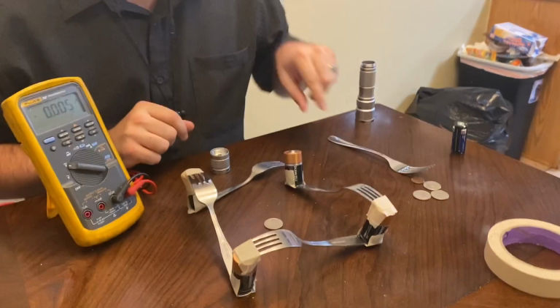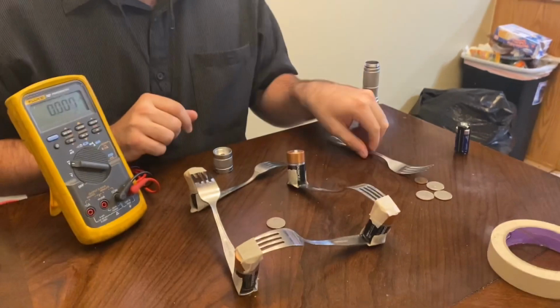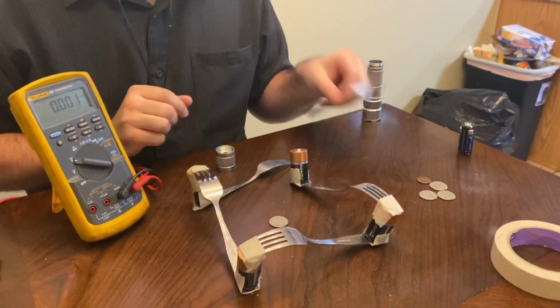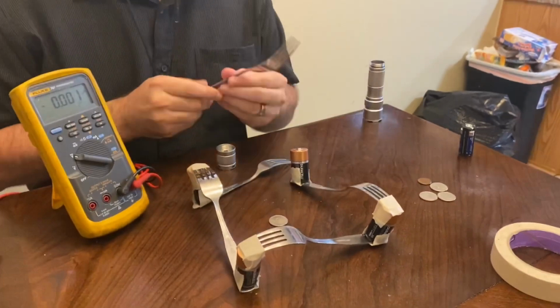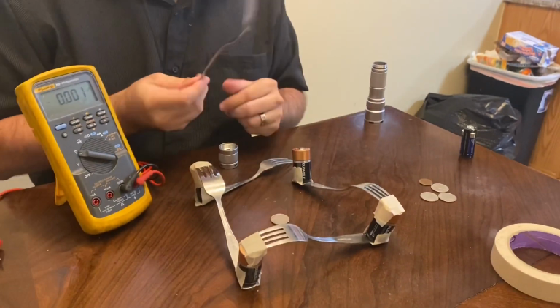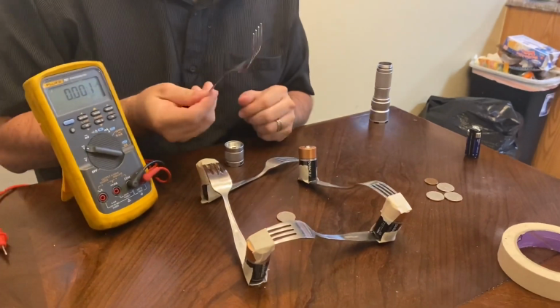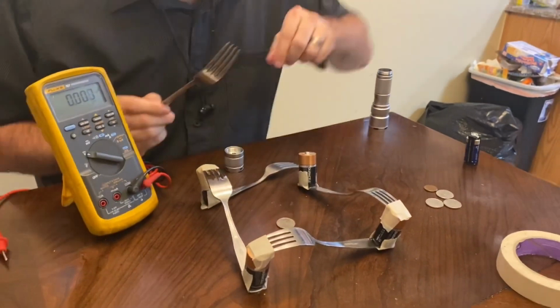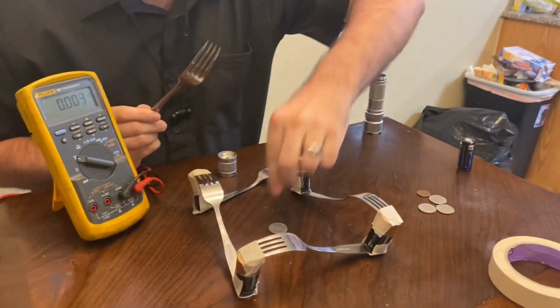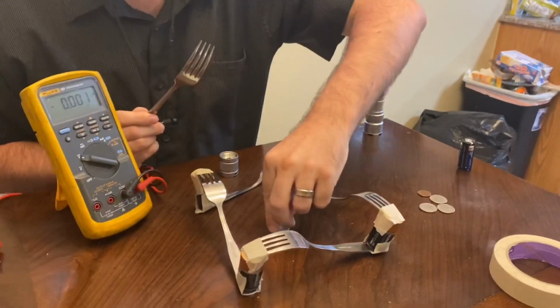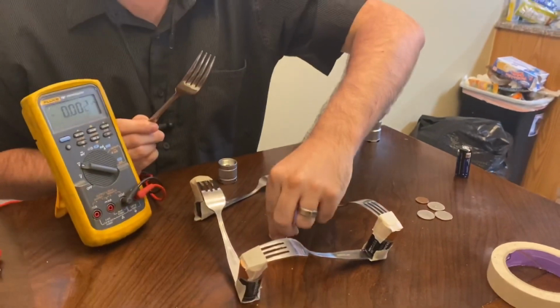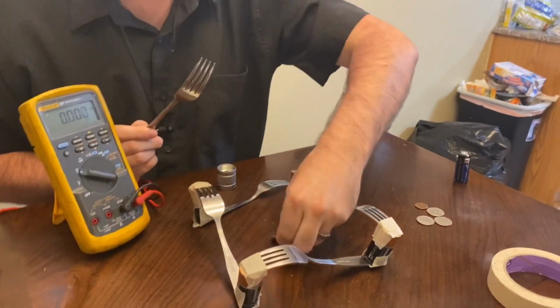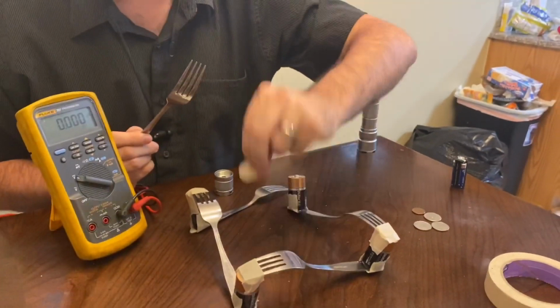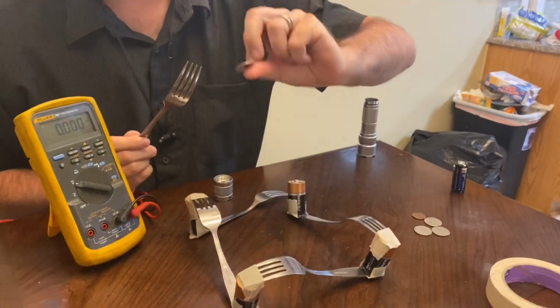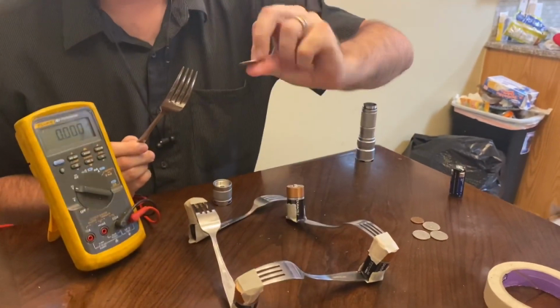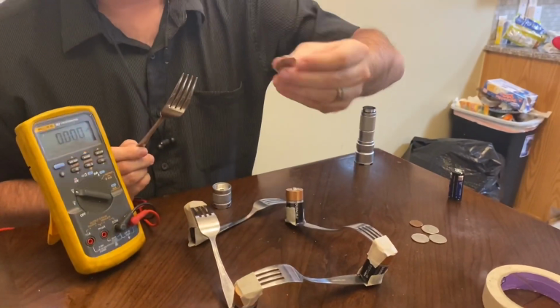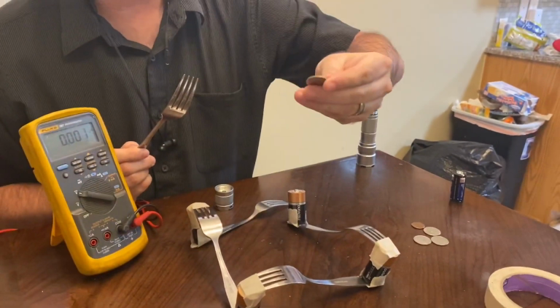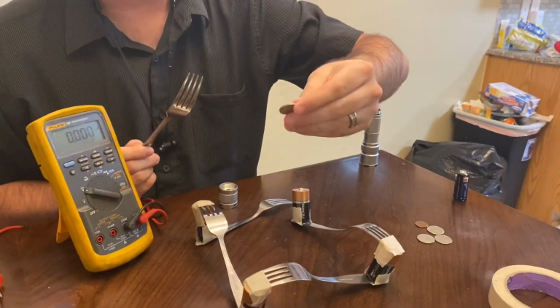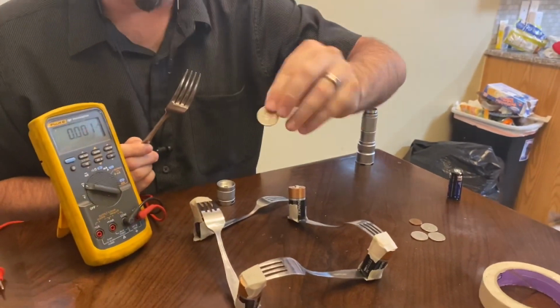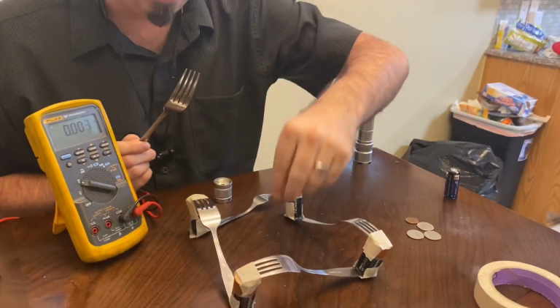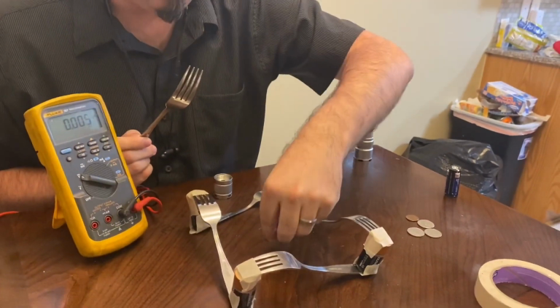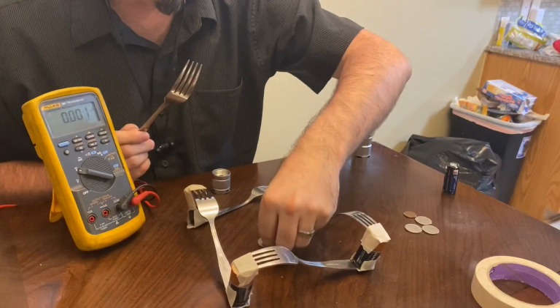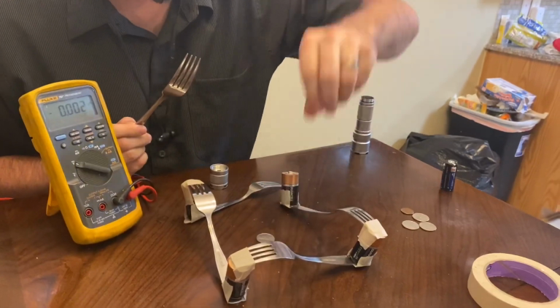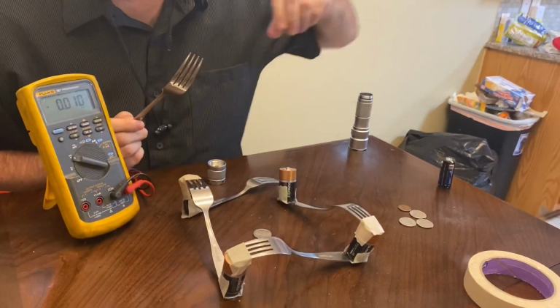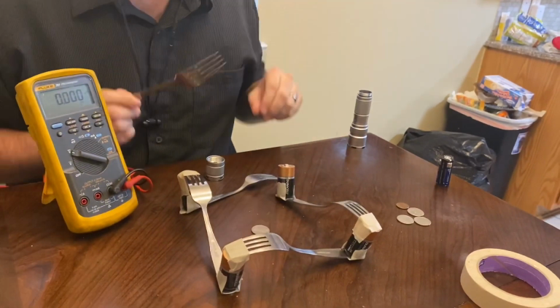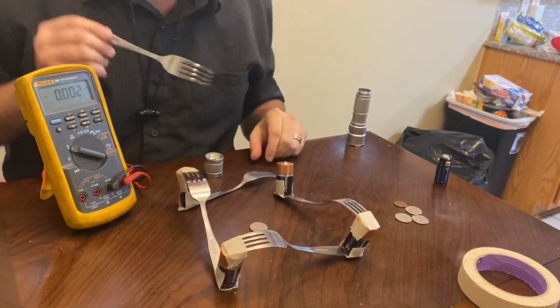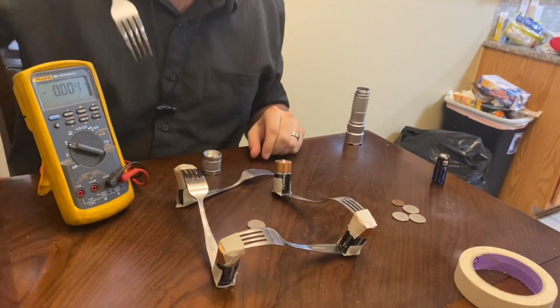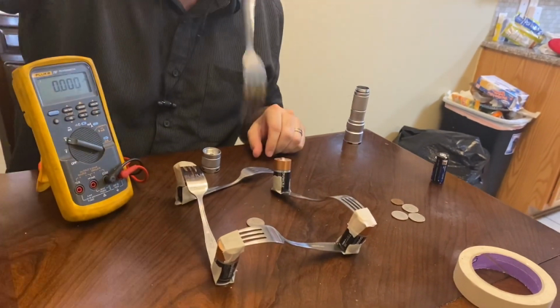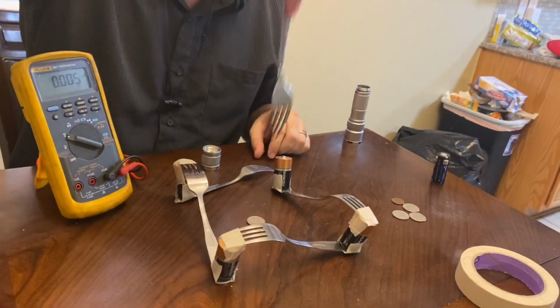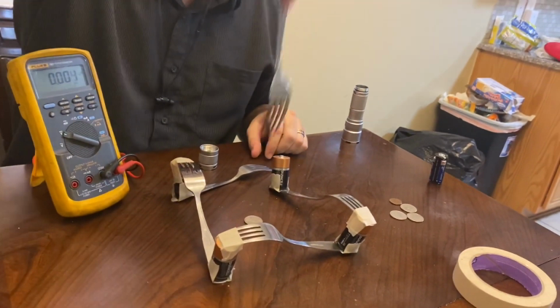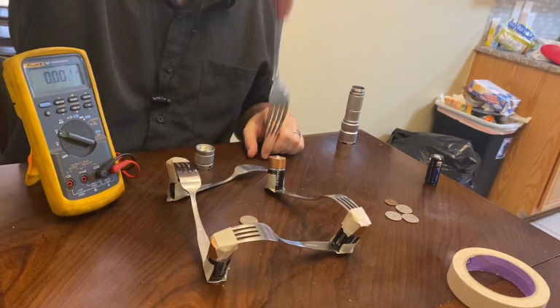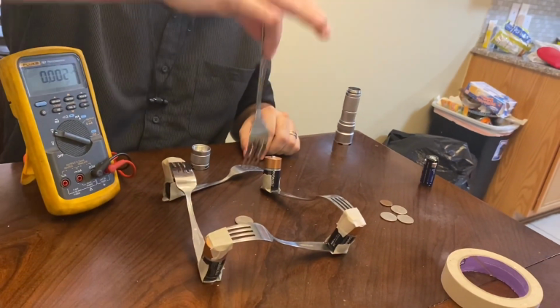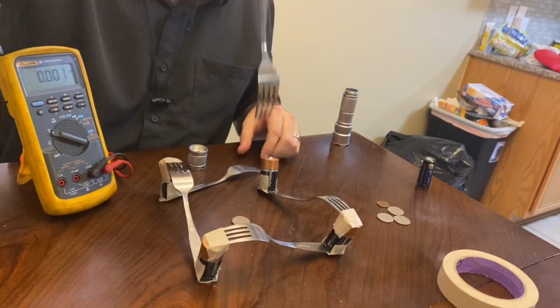All right, so I got the fork here, and this is a quarter — not a nickel — technically made out of the same stuff. So here we go.